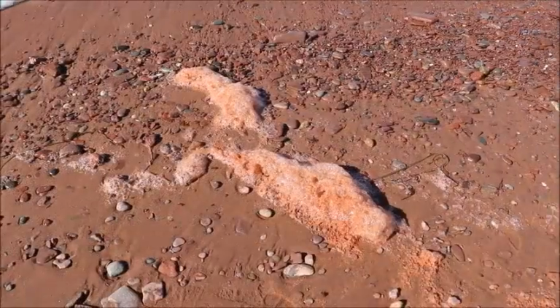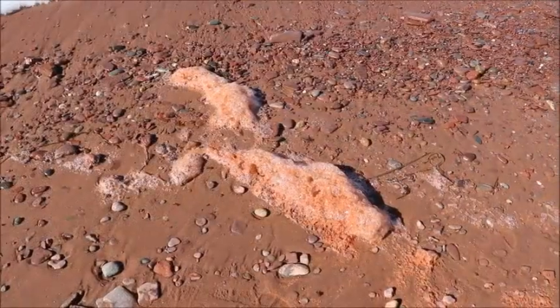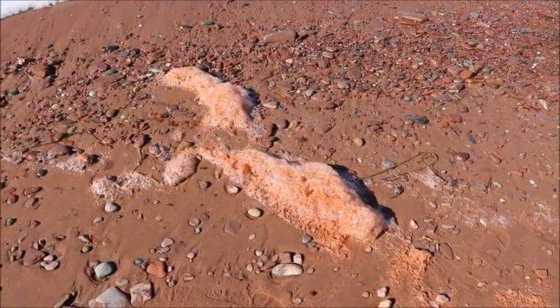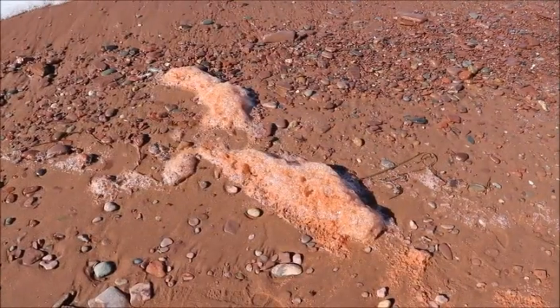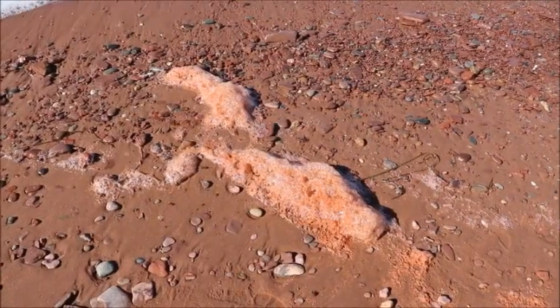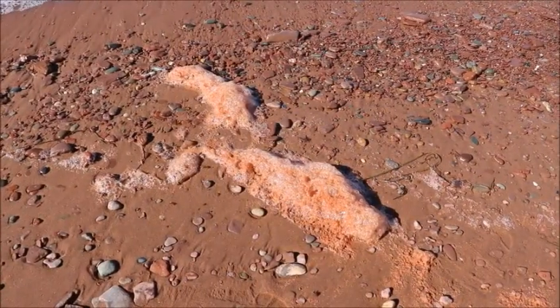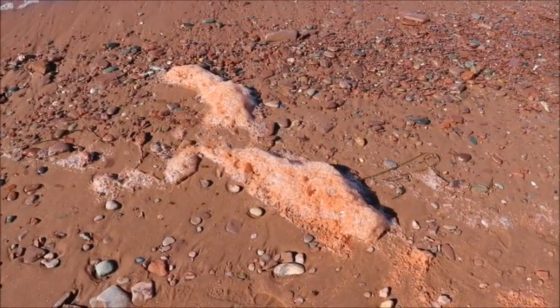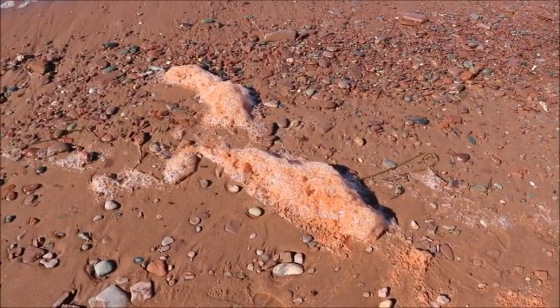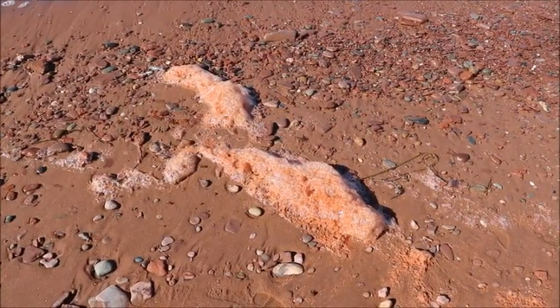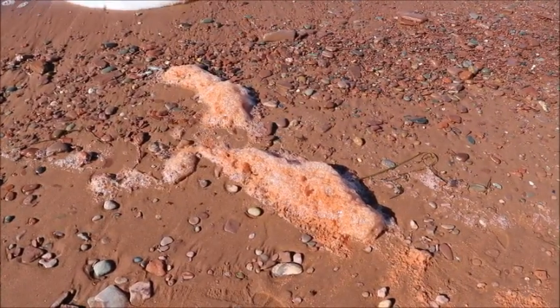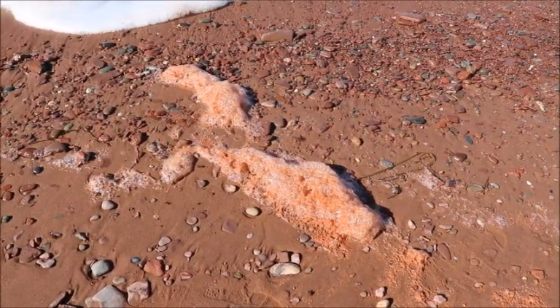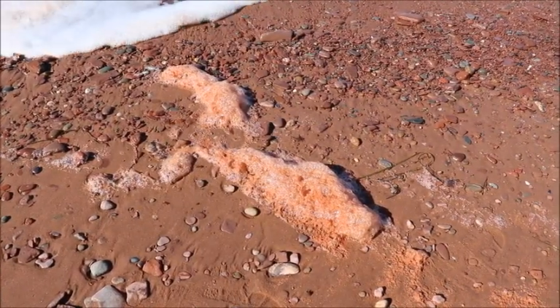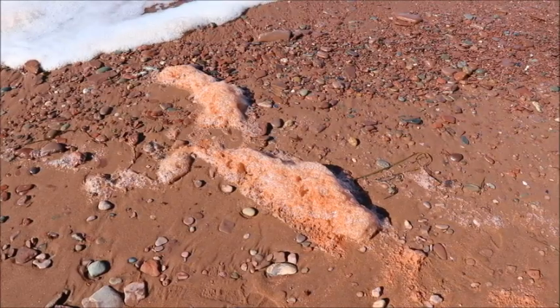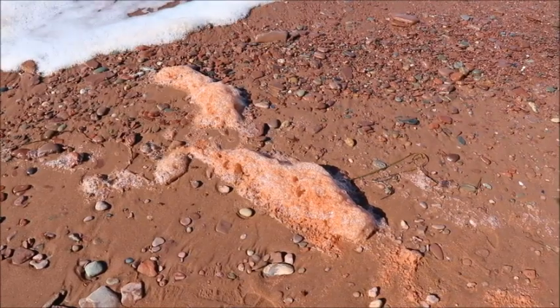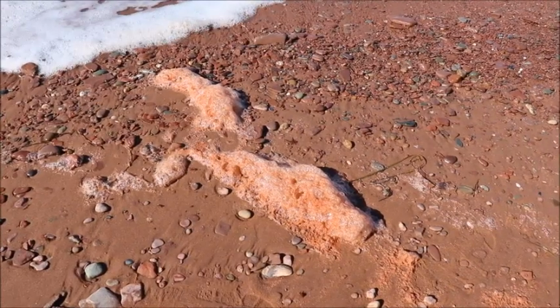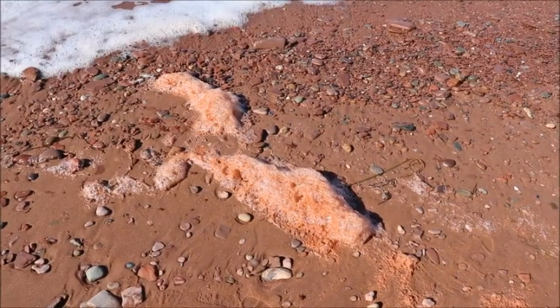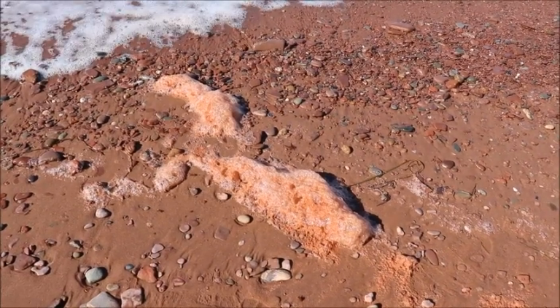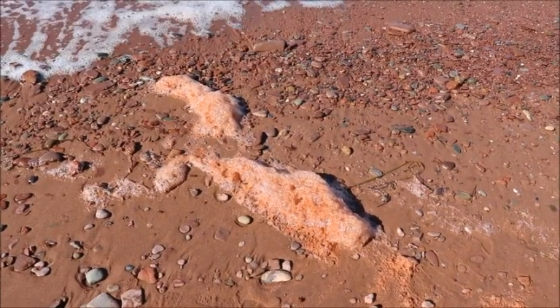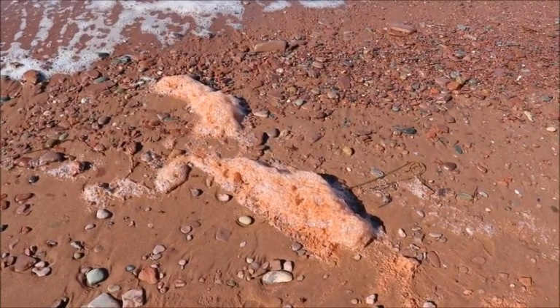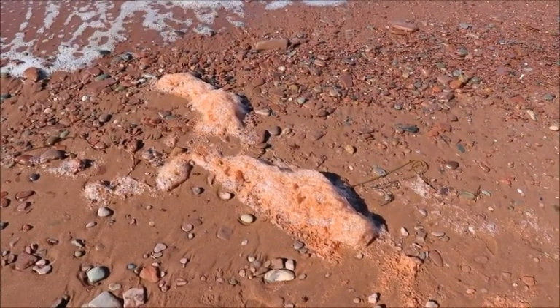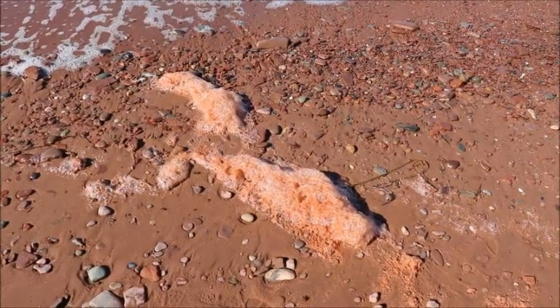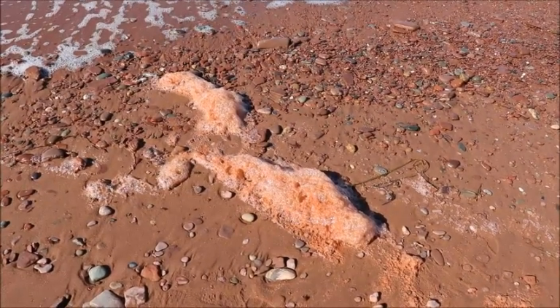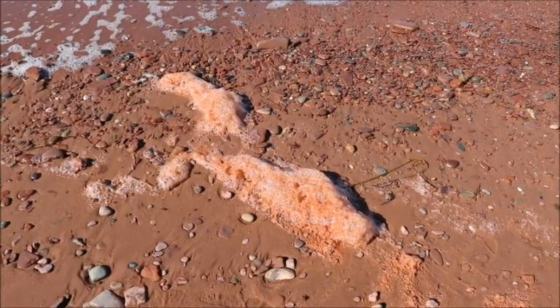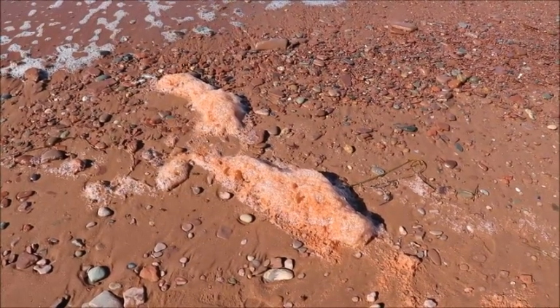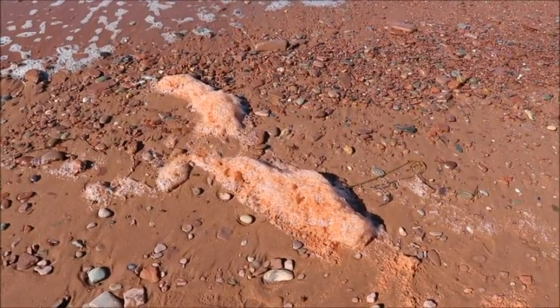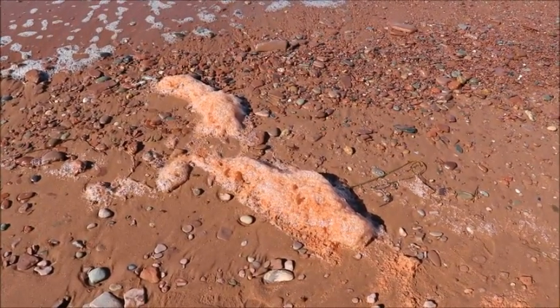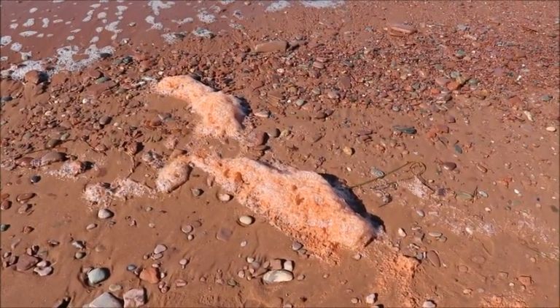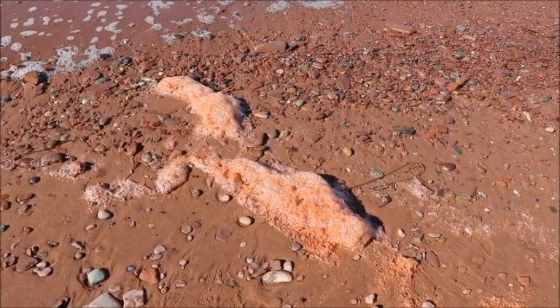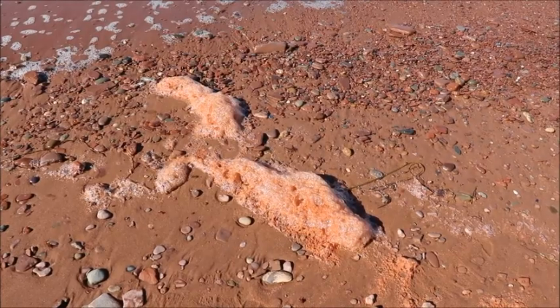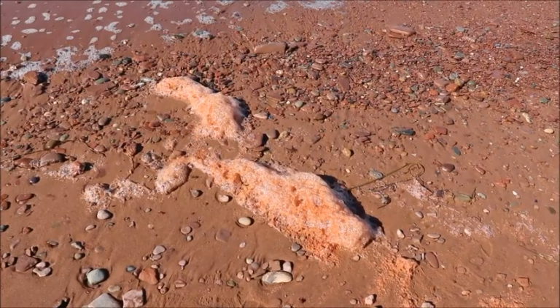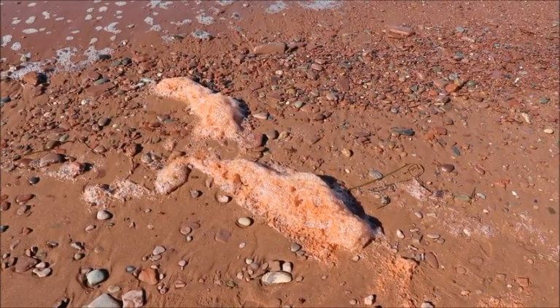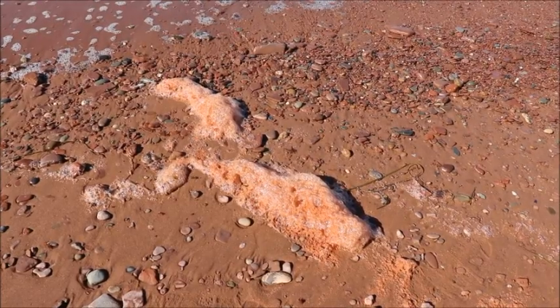And this is what the foam looks like when it's been mixed with all sorts of red mud — it's red foam instead of white foam. We get quite a bit of that here in PEI.